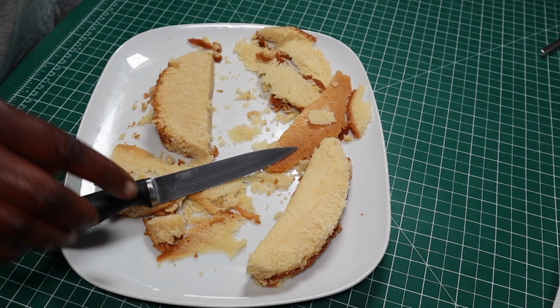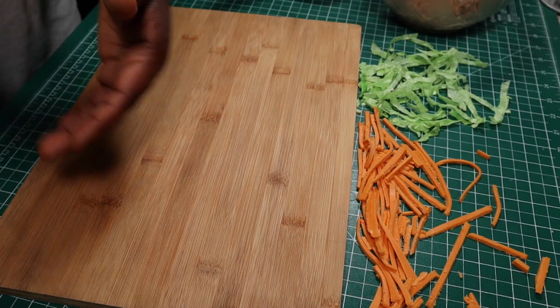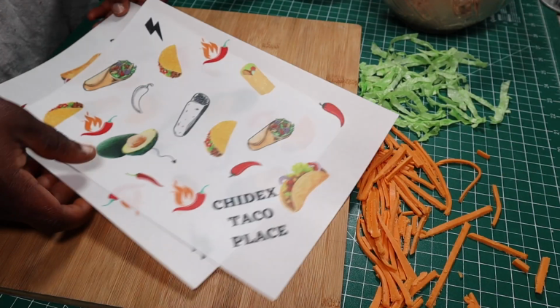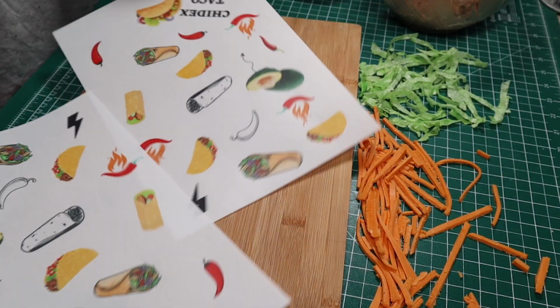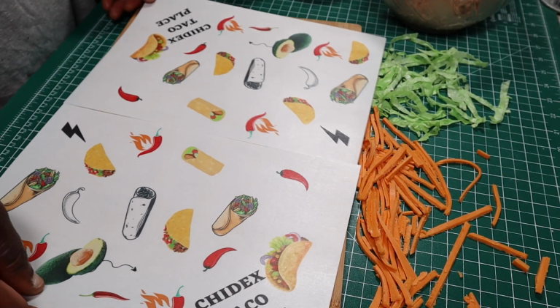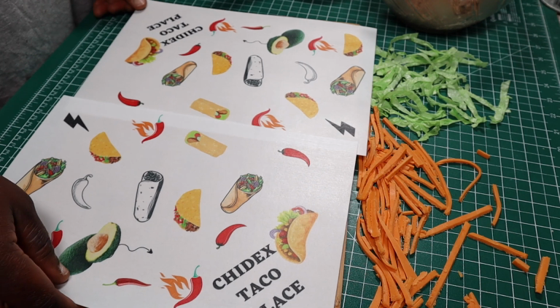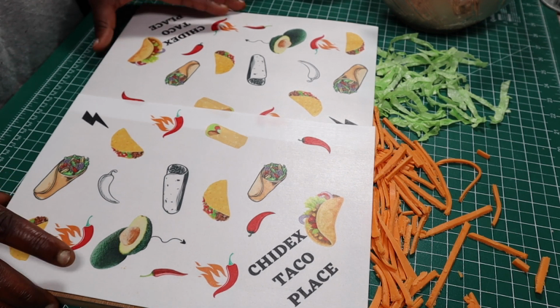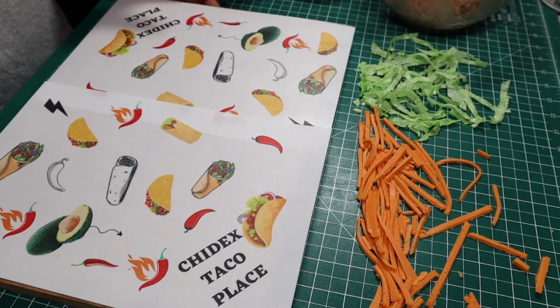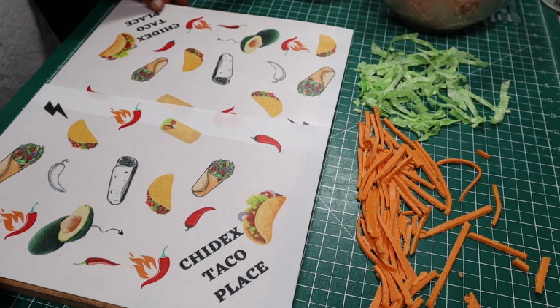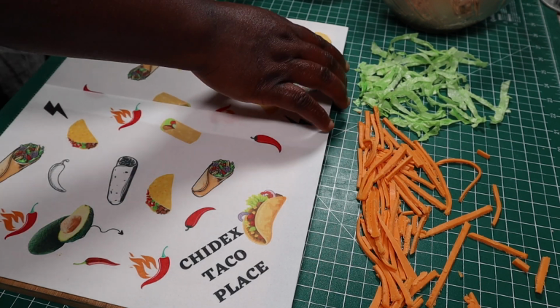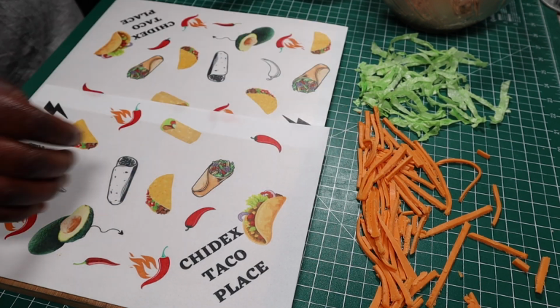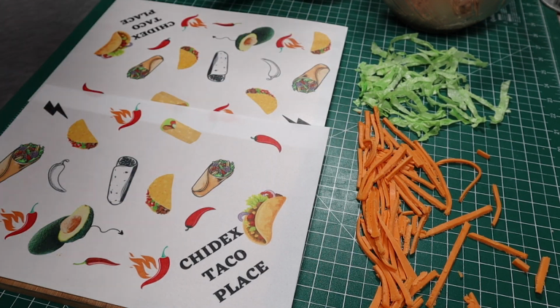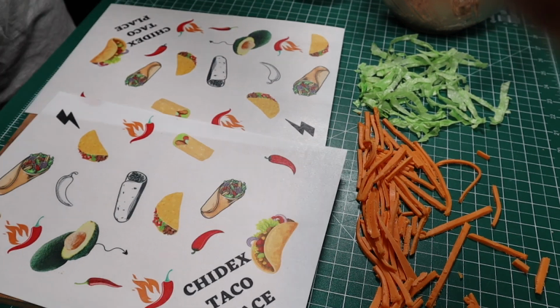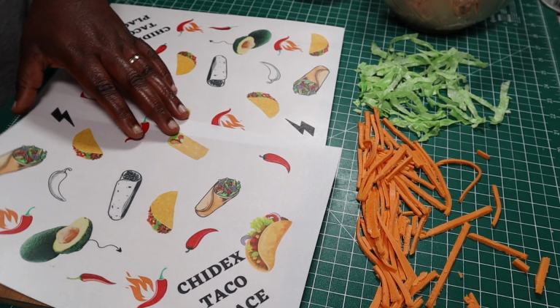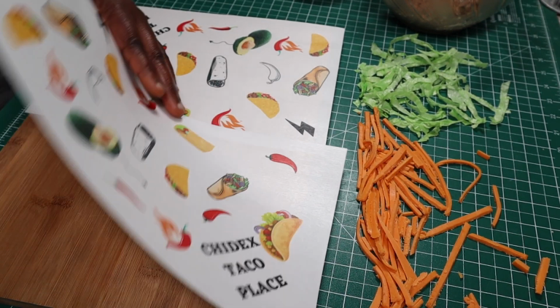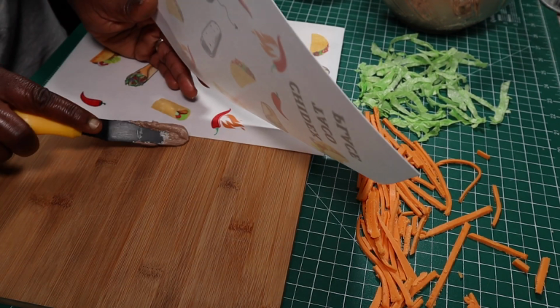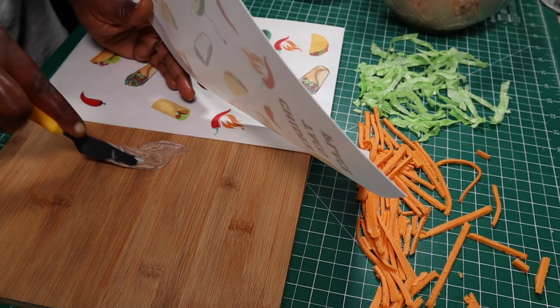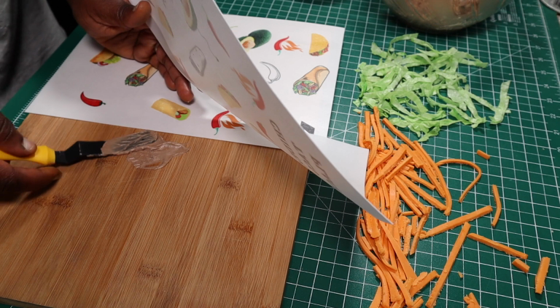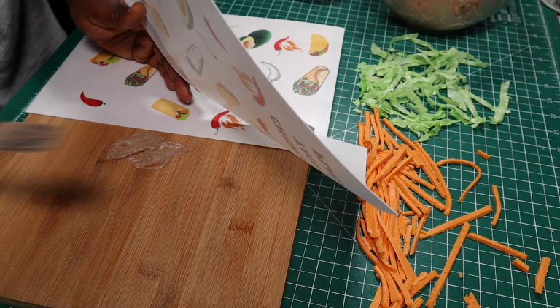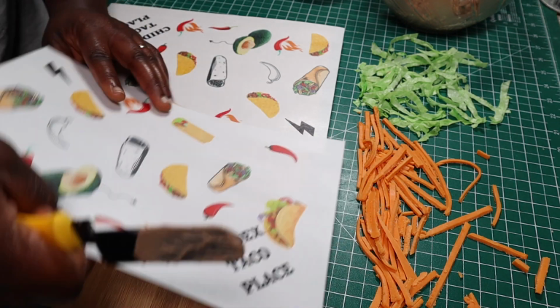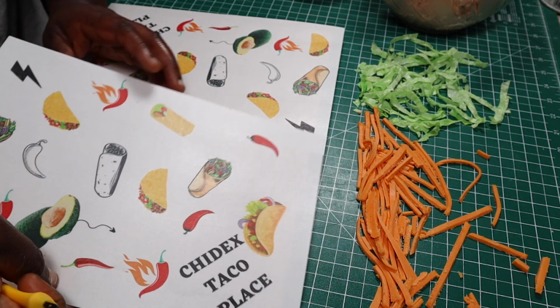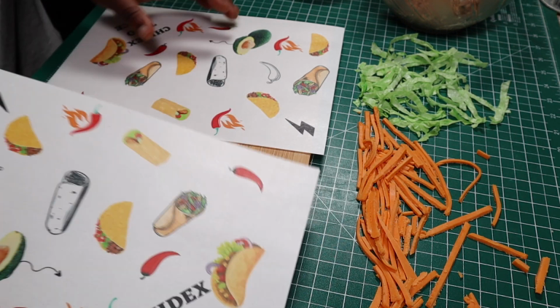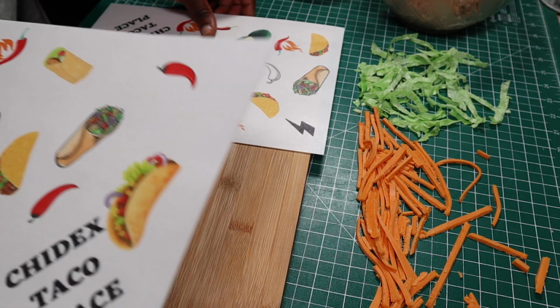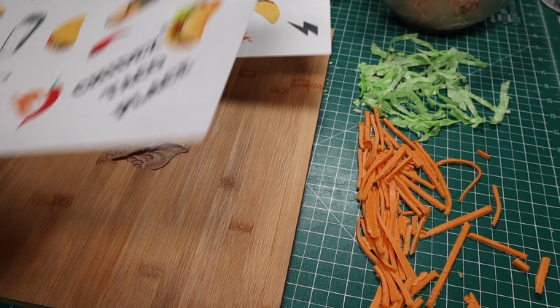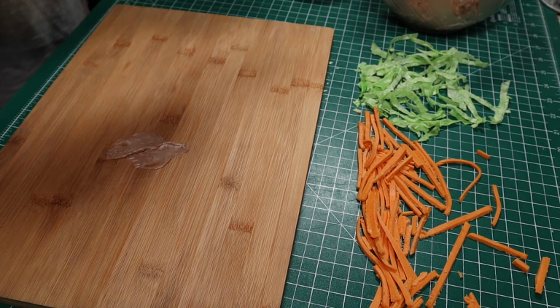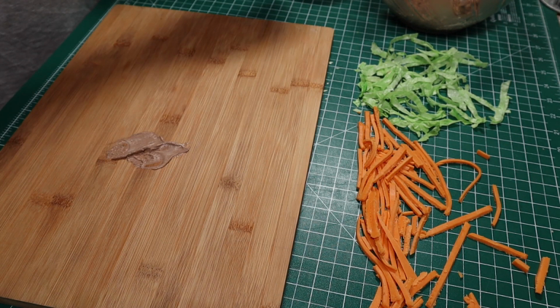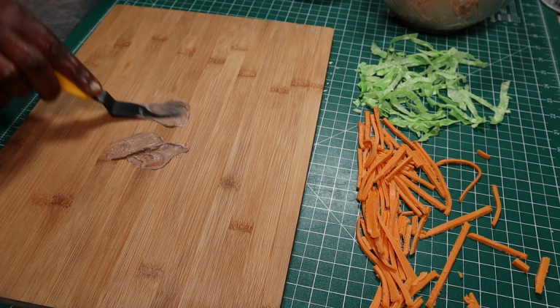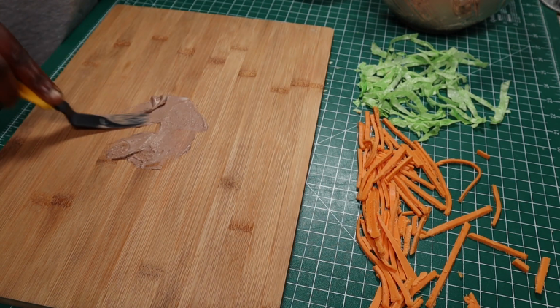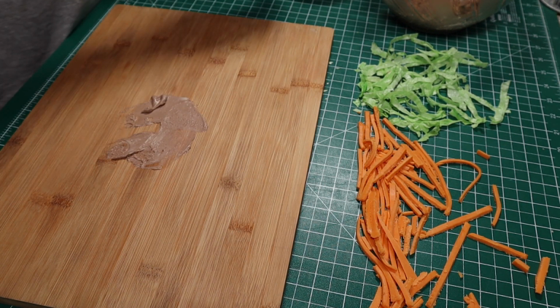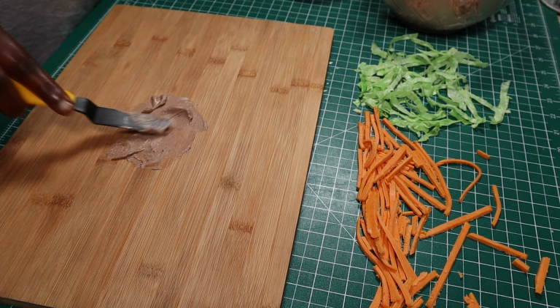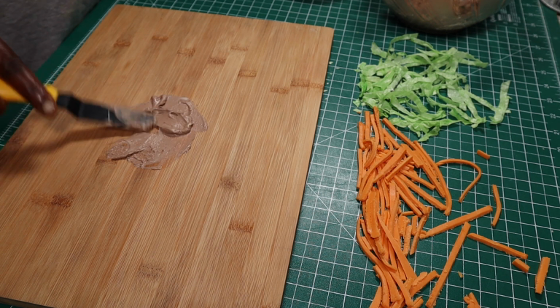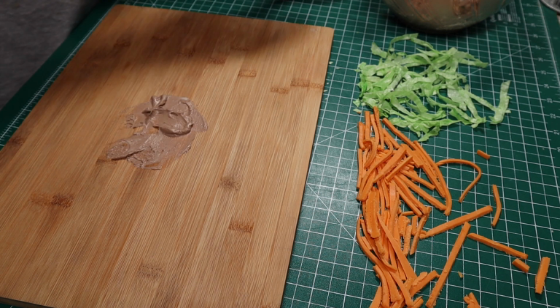I designed branded paper tray liners and printed them on edible wafer paper — you can spot the Chidex brand at the corner. I'll stick them onto my board with buttercream to keep them in place.